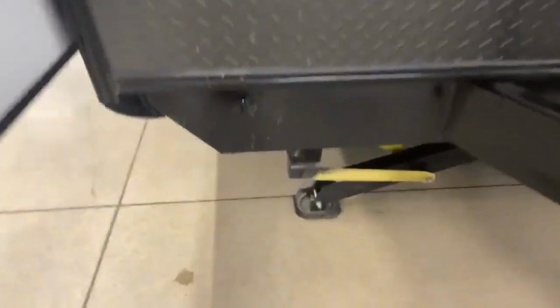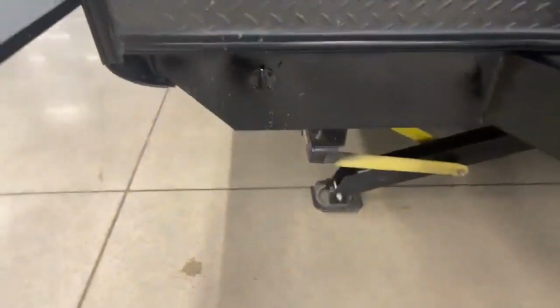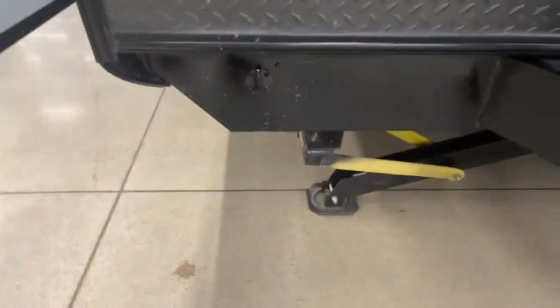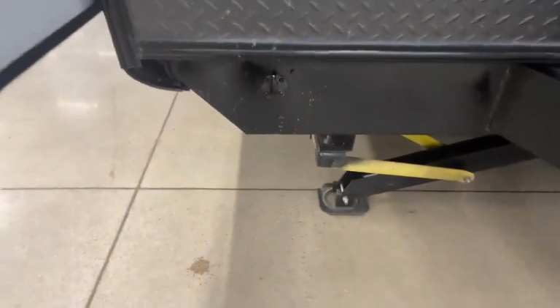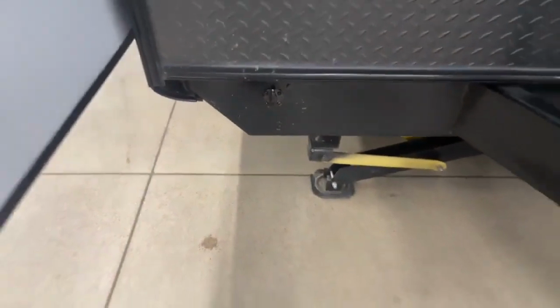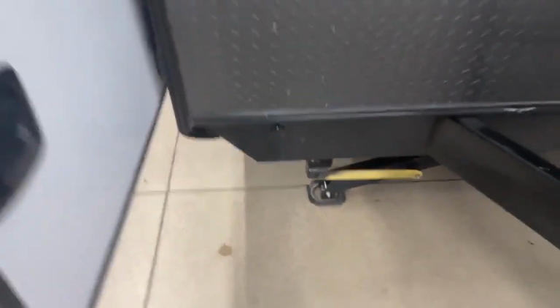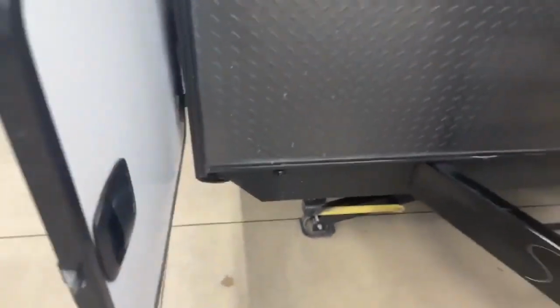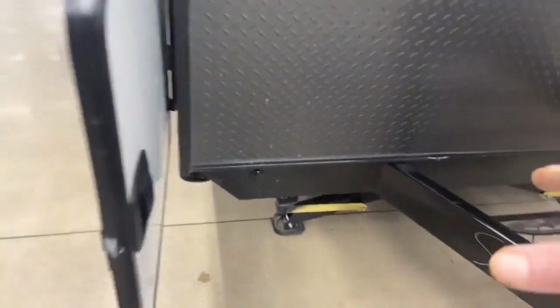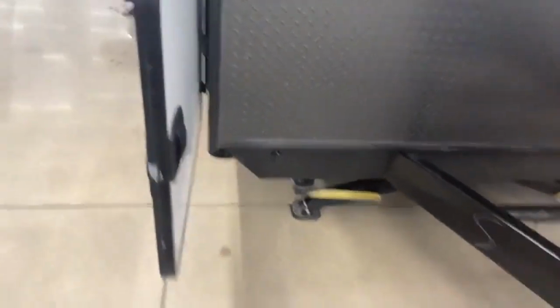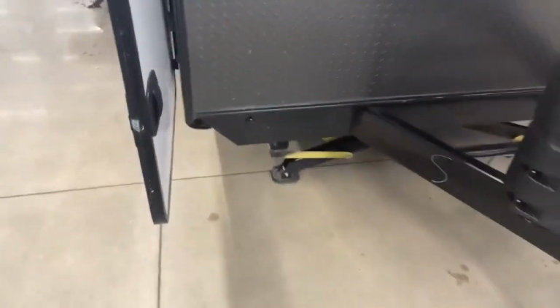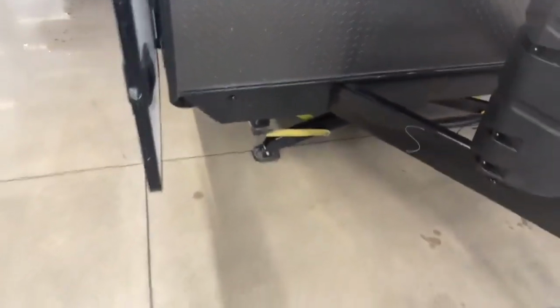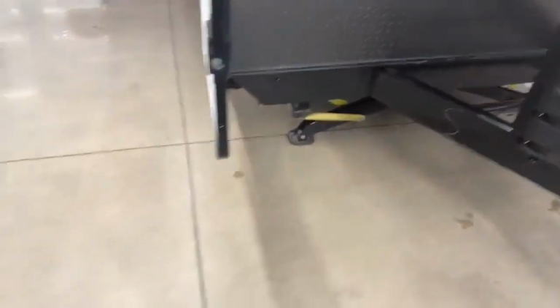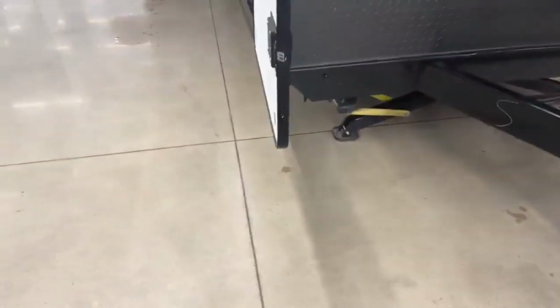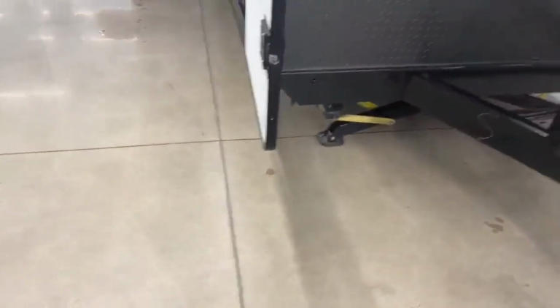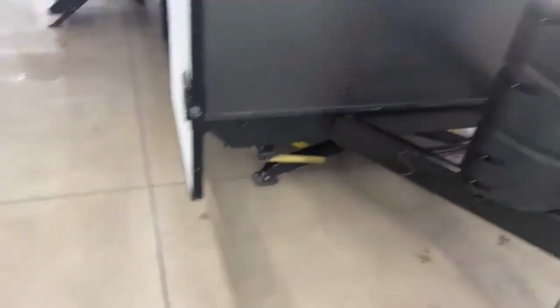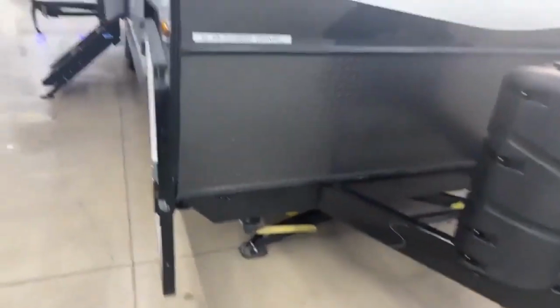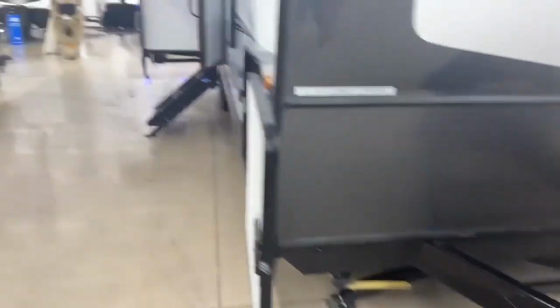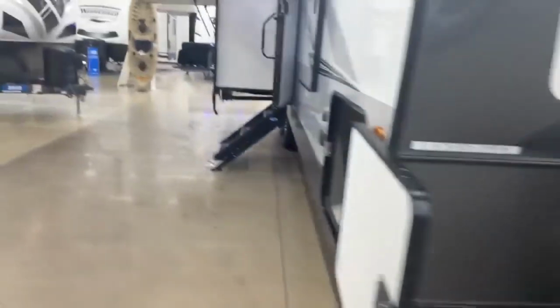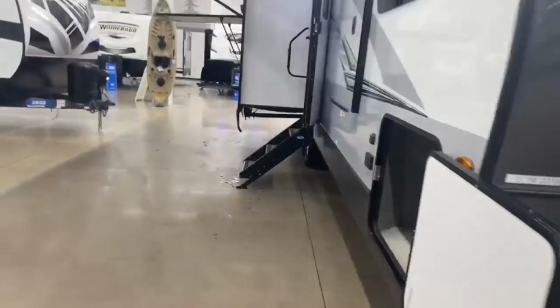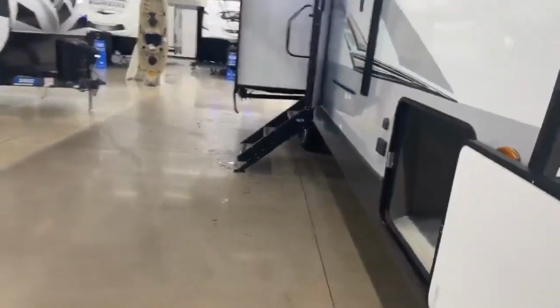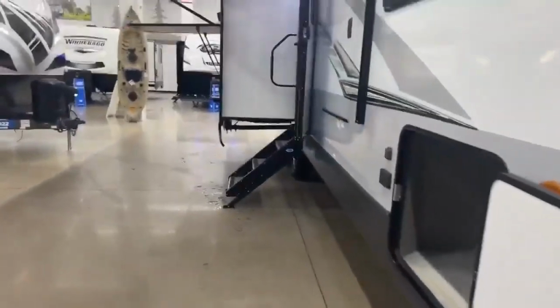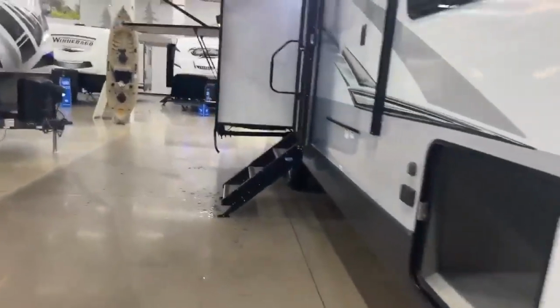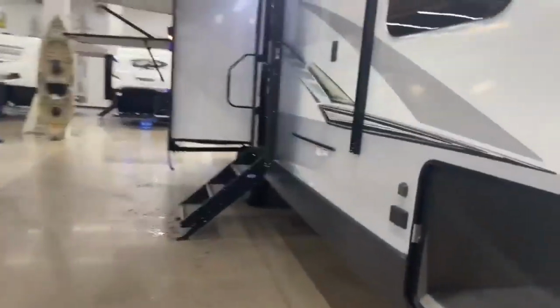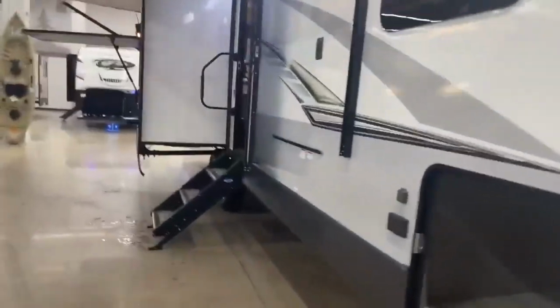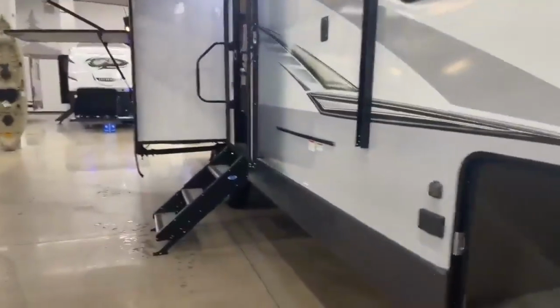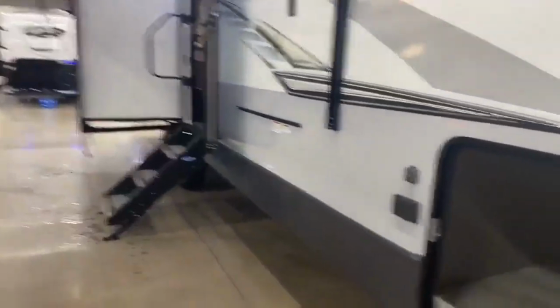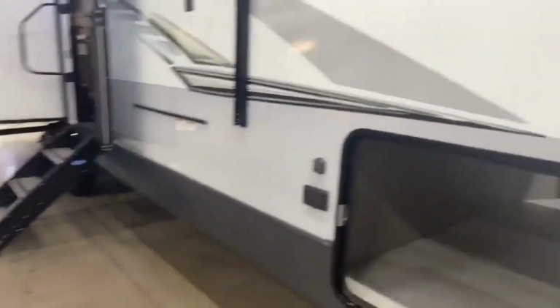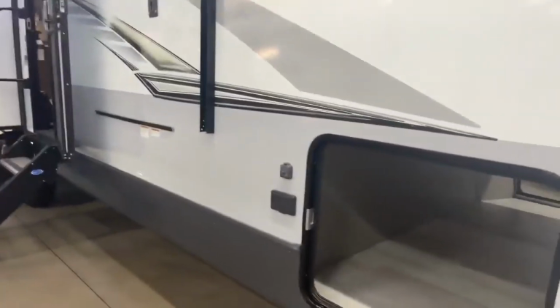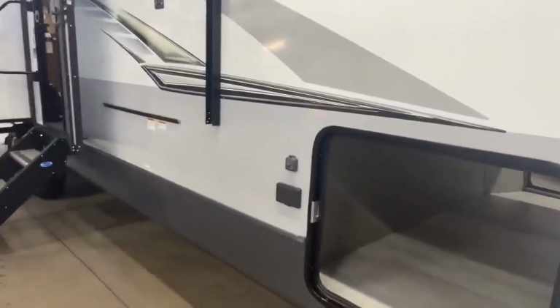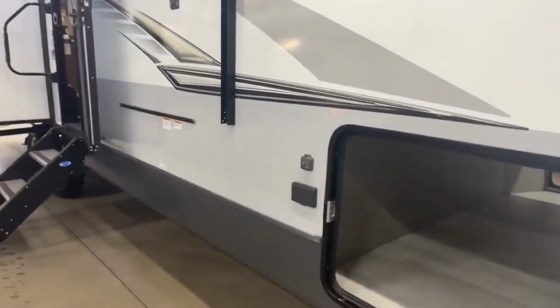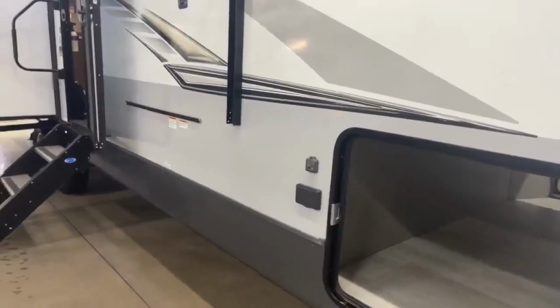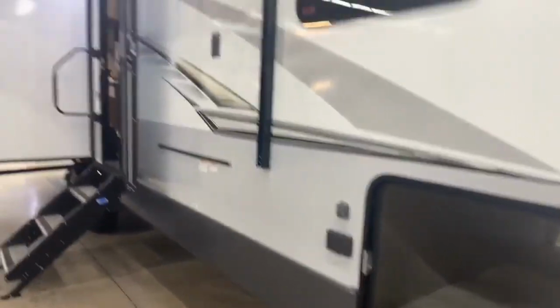Down below, you have your solar panel hookup. You can hook up a suitcase-style panel and move it around with the sun to keep your battery charged as long as possible, which helps the battery last longer.